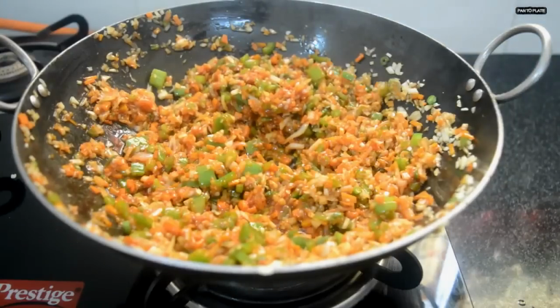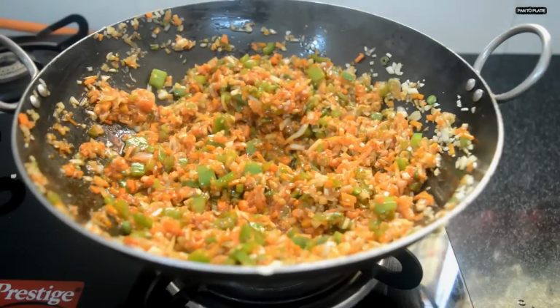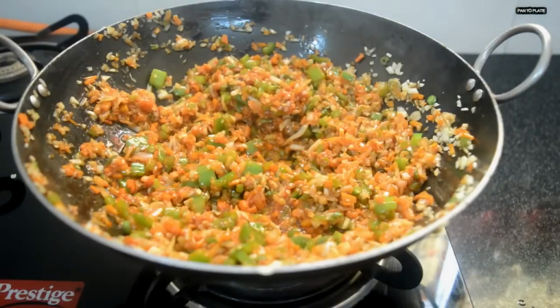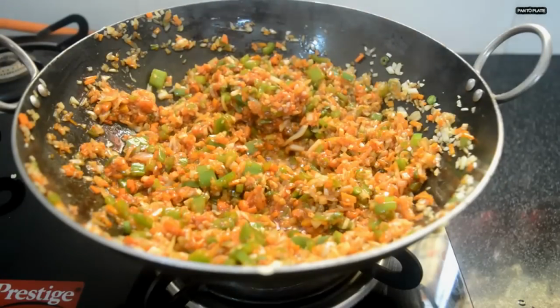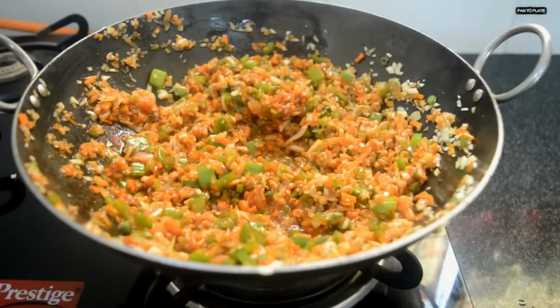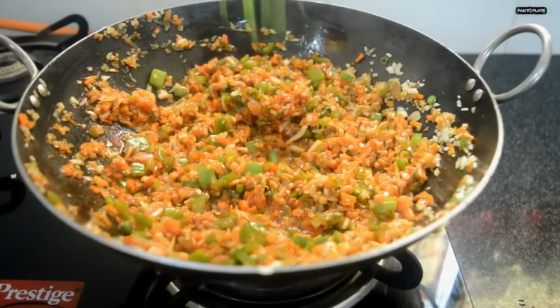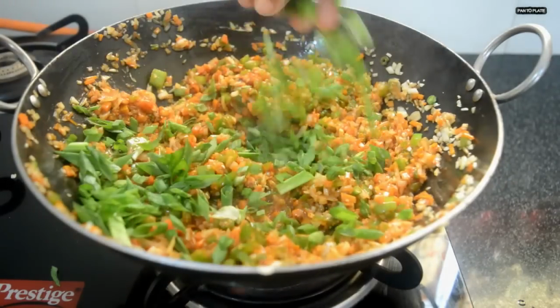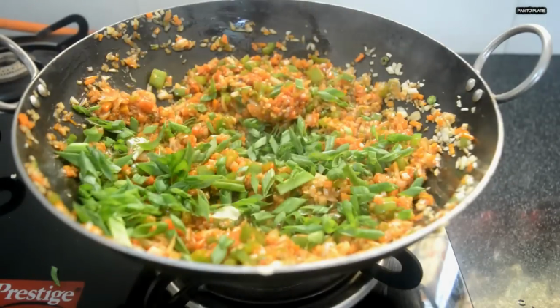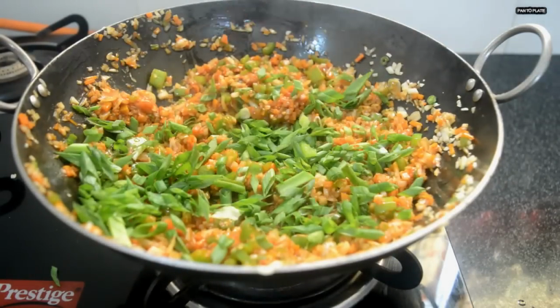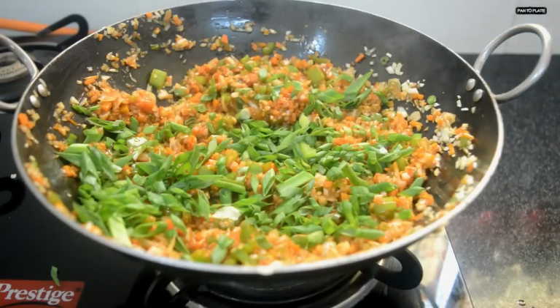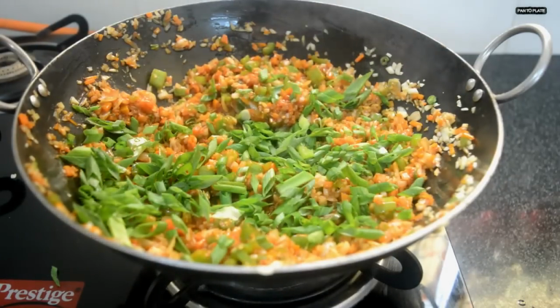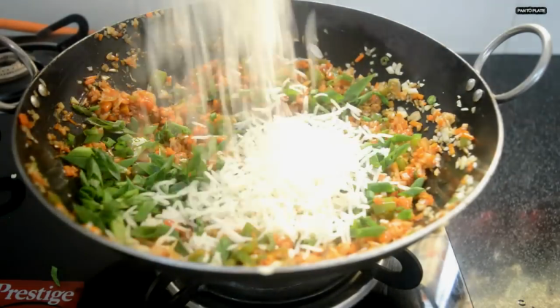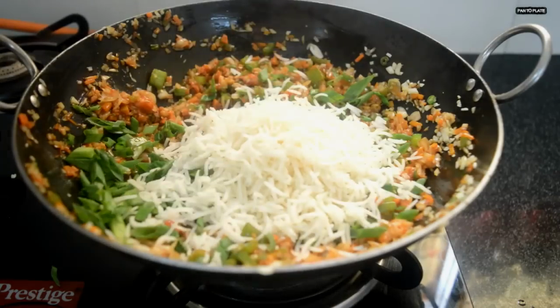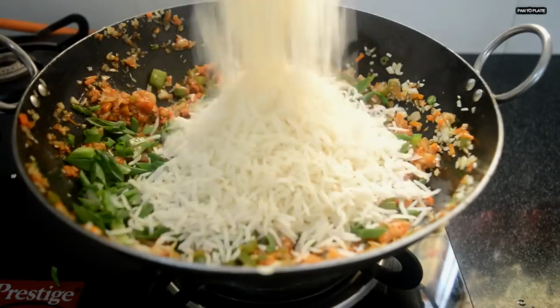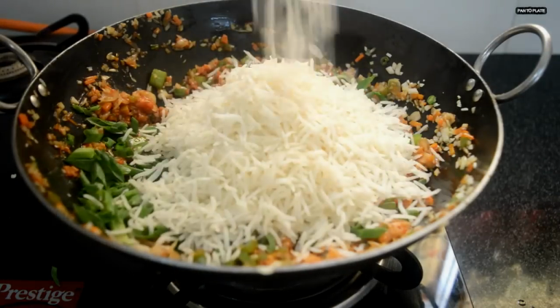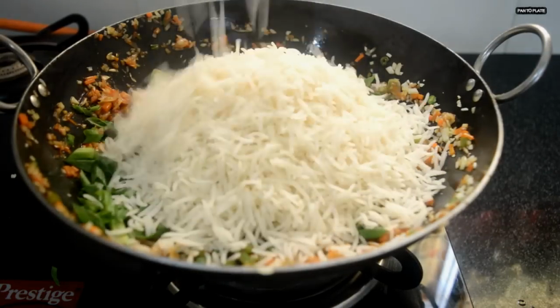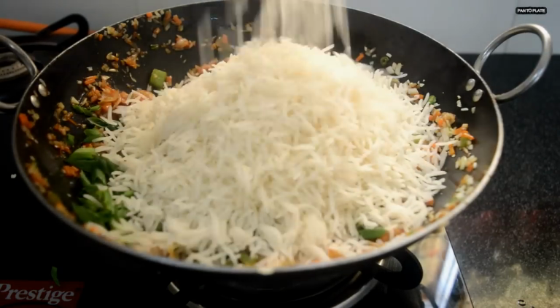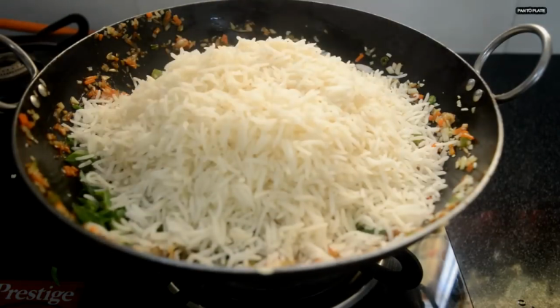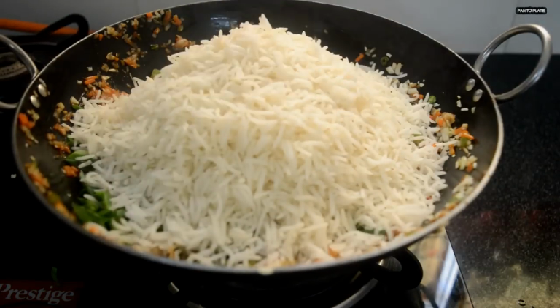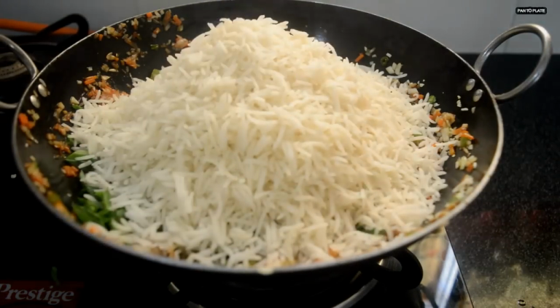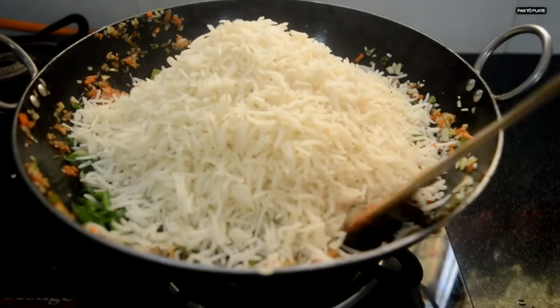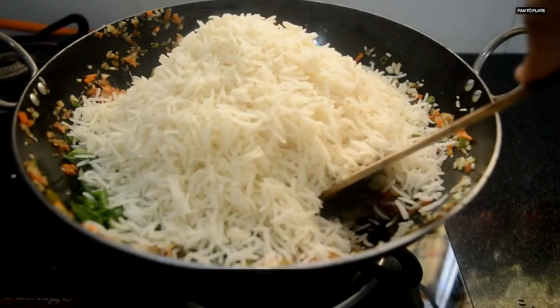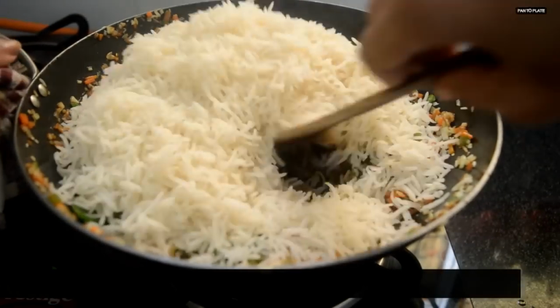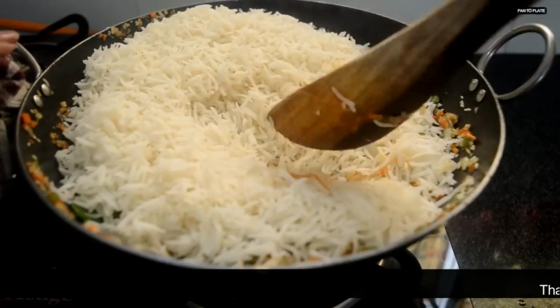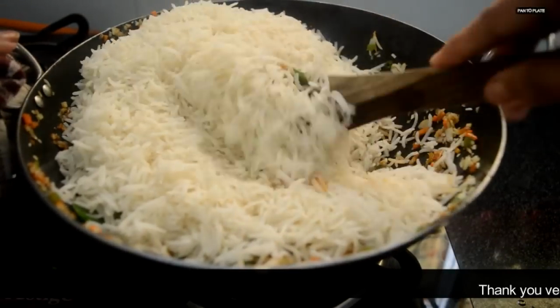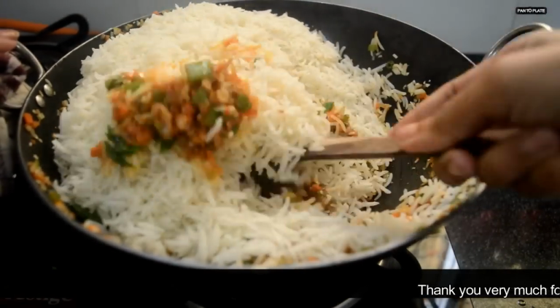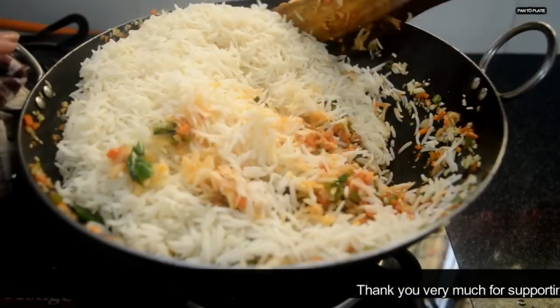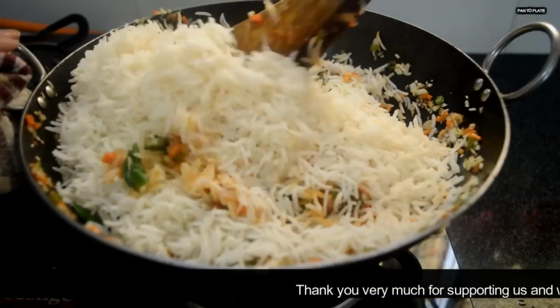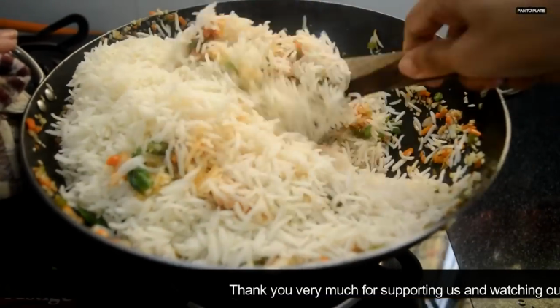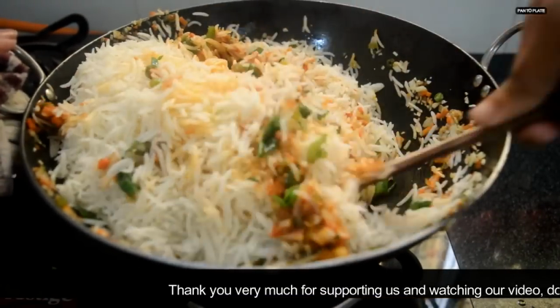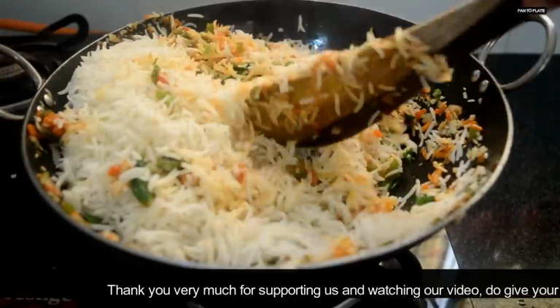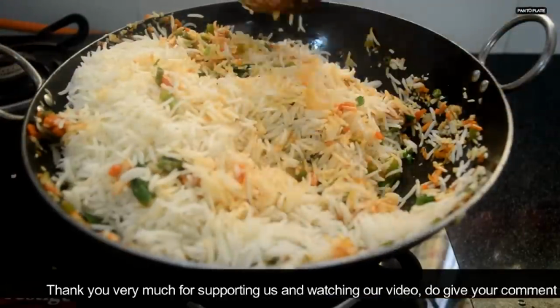Add green spring onion, then add the boiled rice. Mix it gently. Once you add the rice, keep the flame on slow mode.